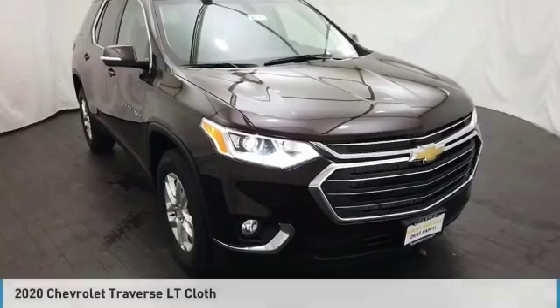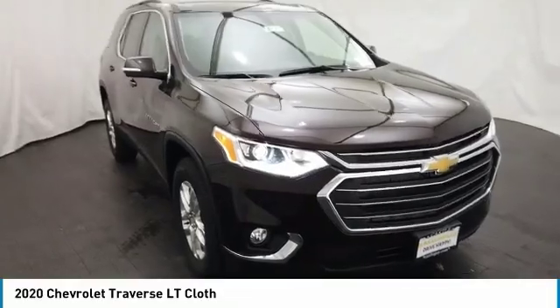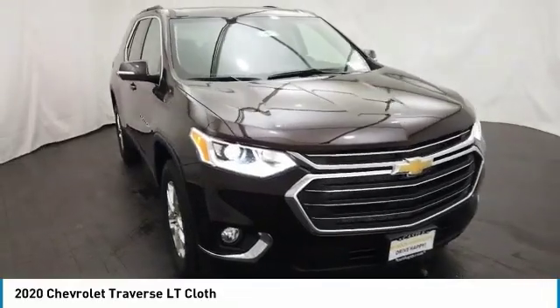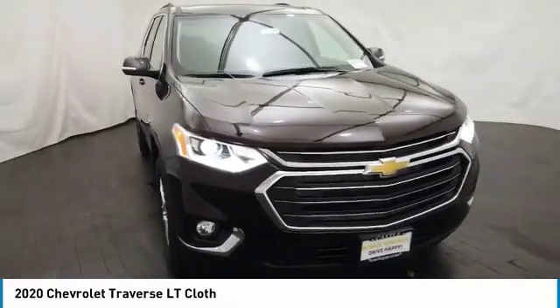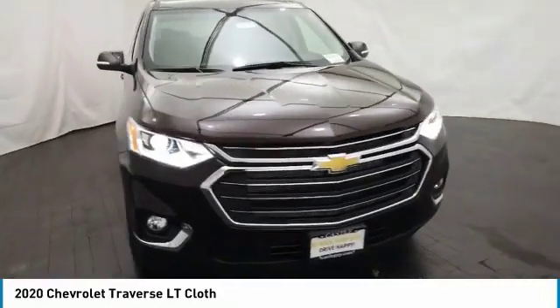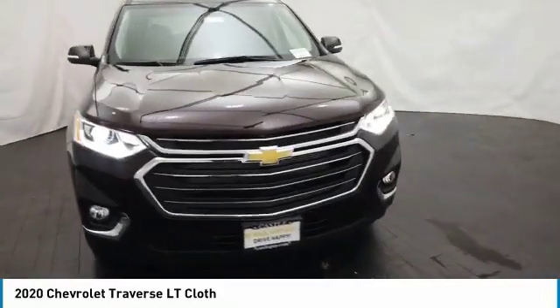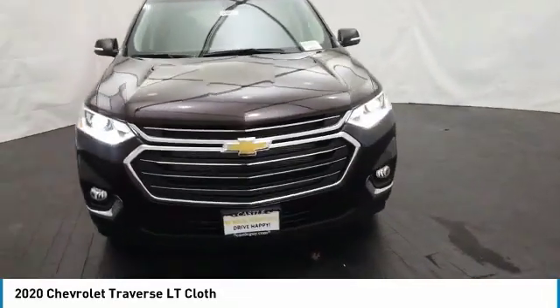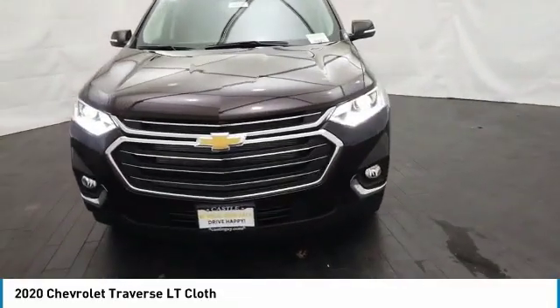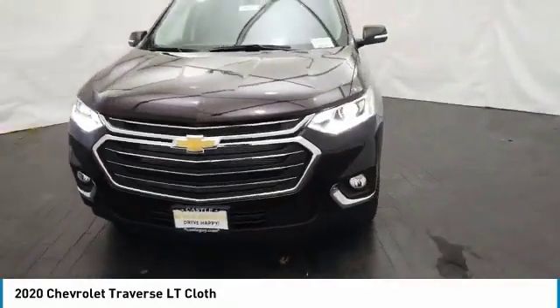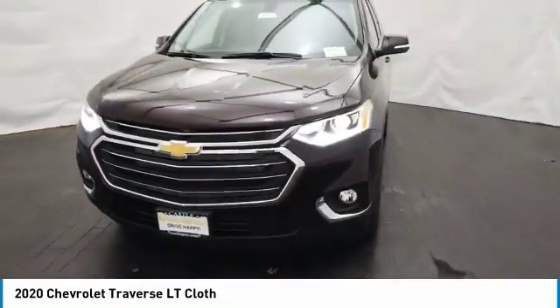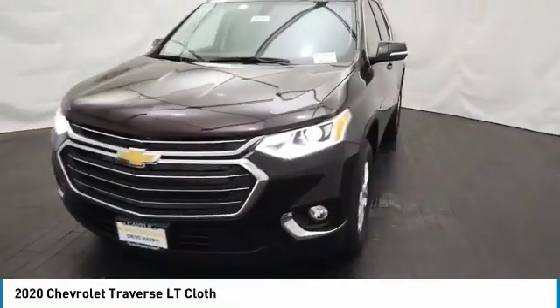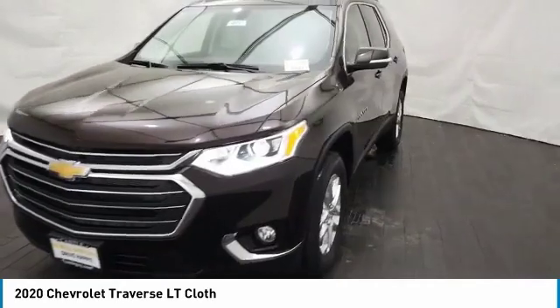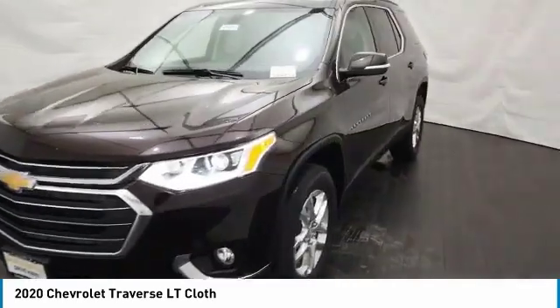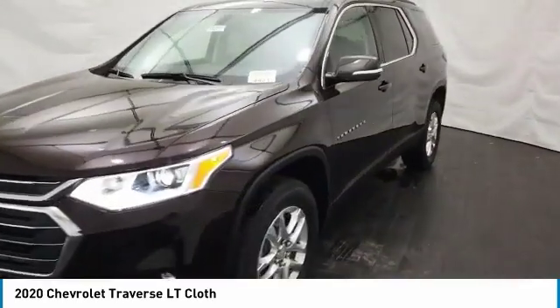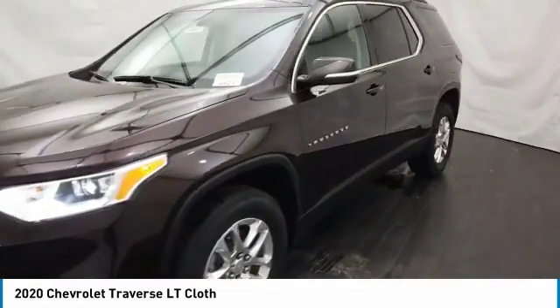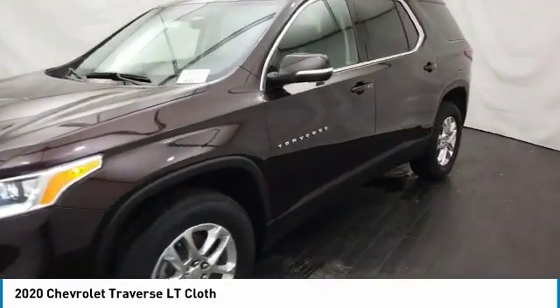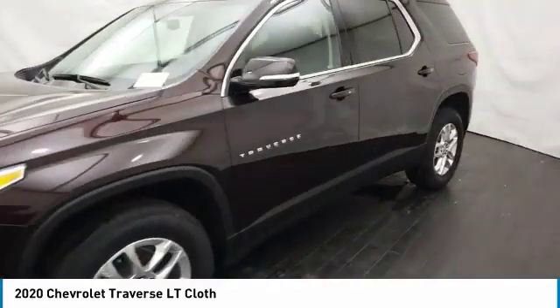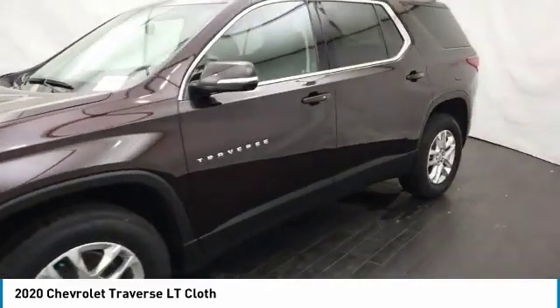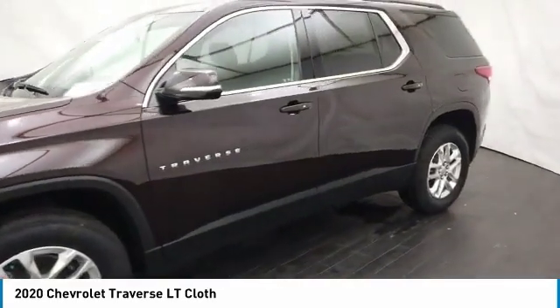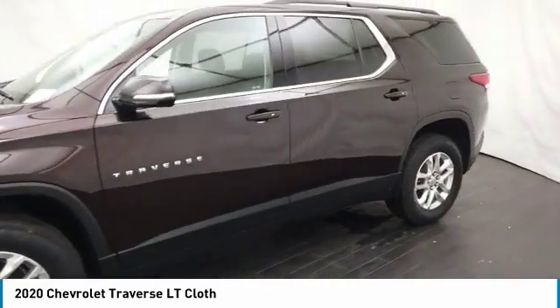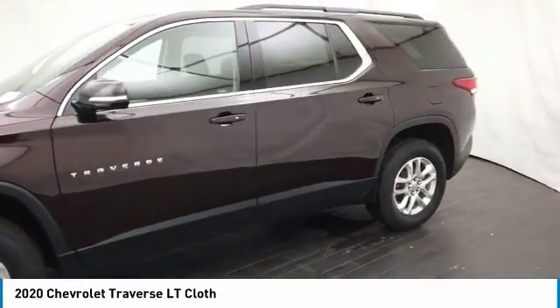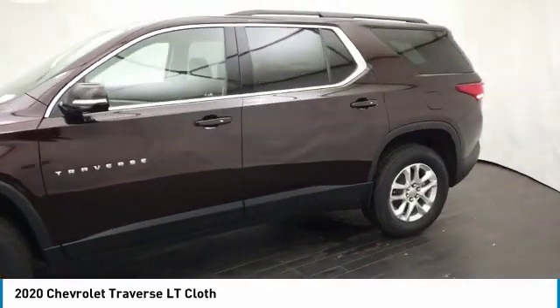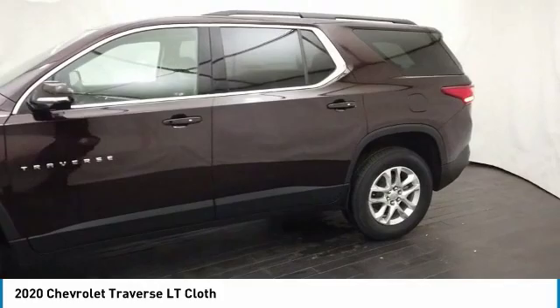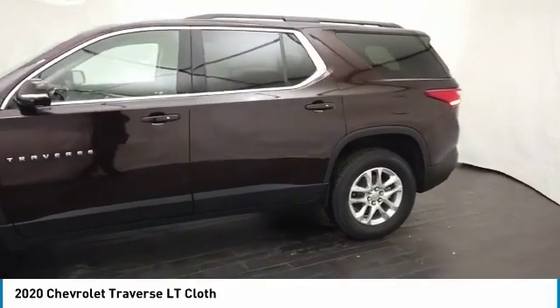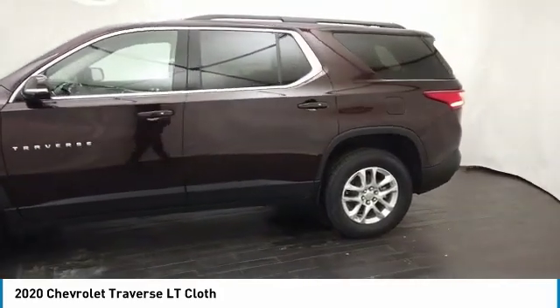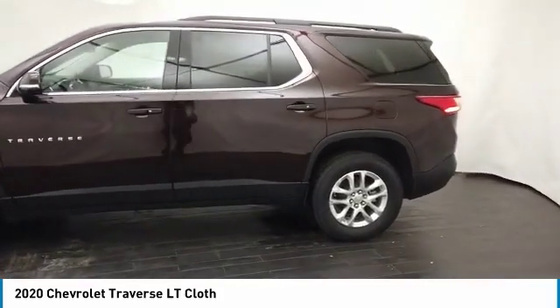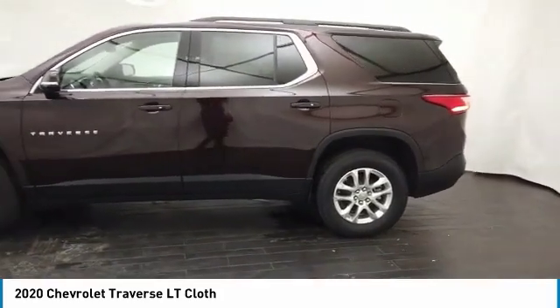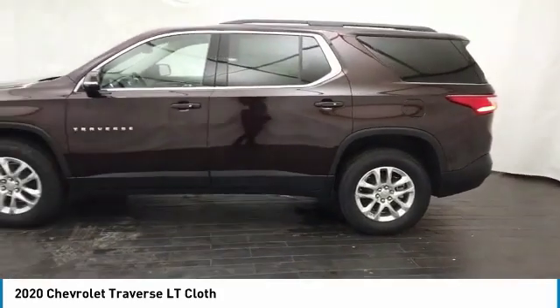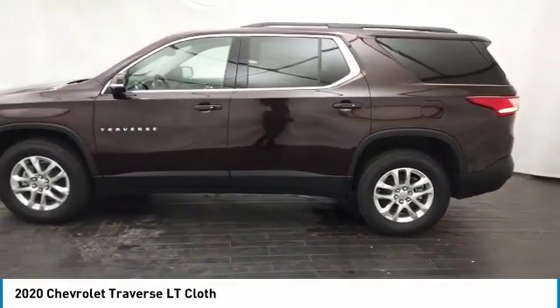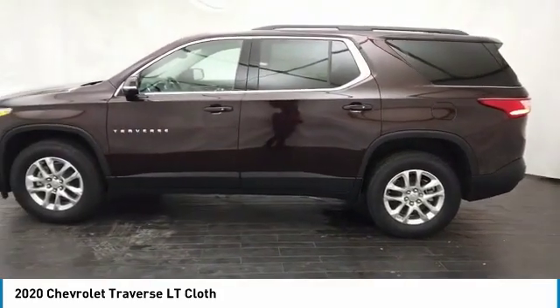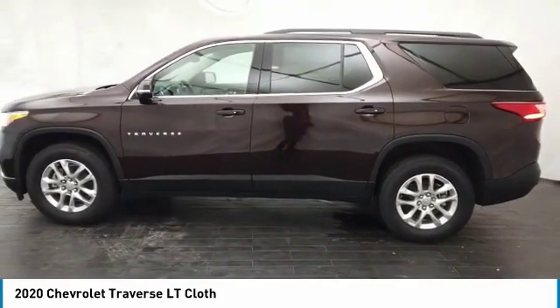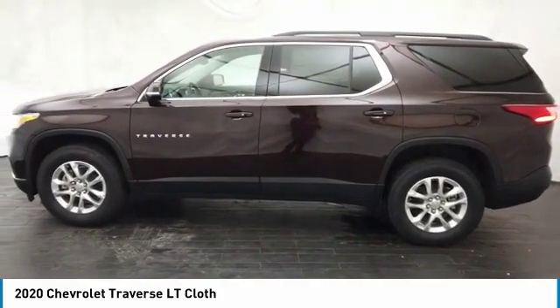Looking for the right vehicle? Check out the 2020 Traverse. Chevy Traverse is more stylish than minivans and far more fuel and space efficient than truck-based SUVs. Crossovers like the Traverse are excellent family vehicles.